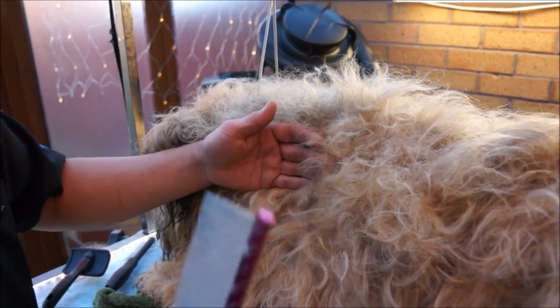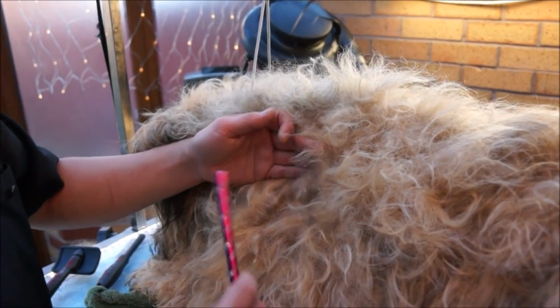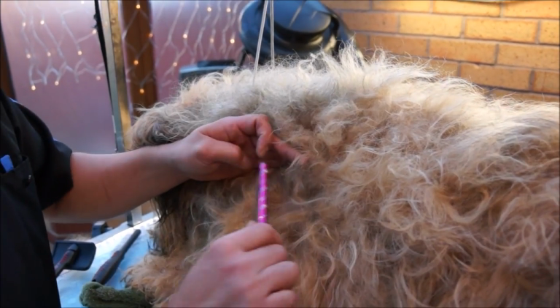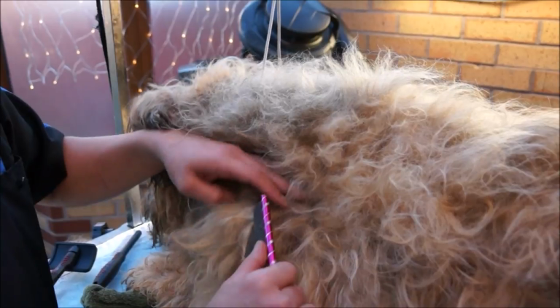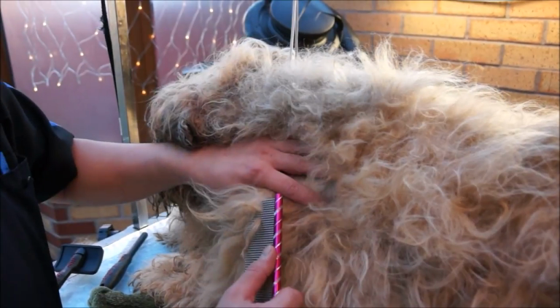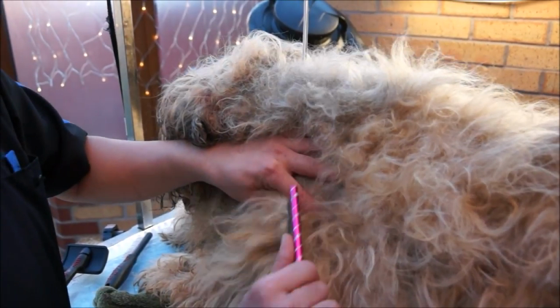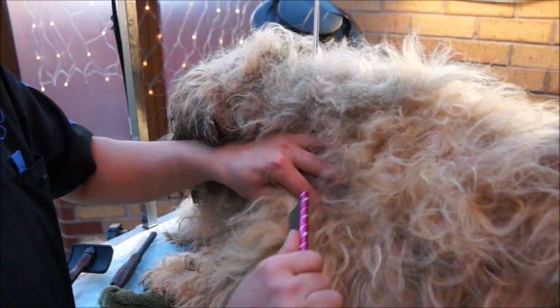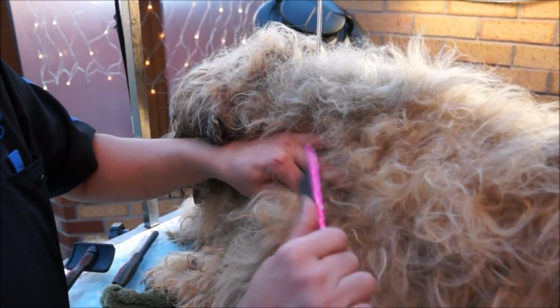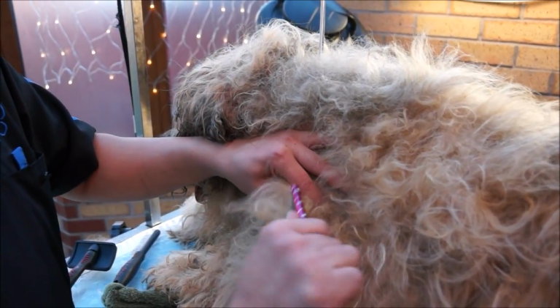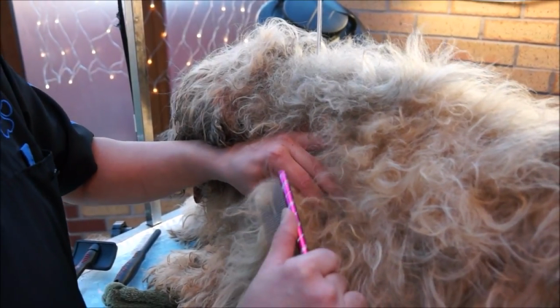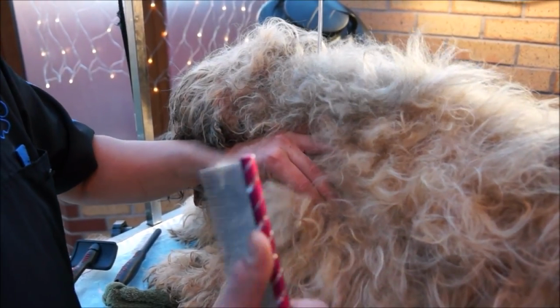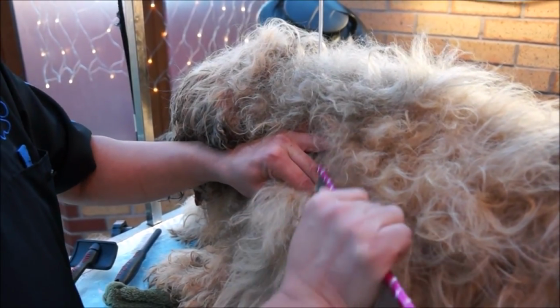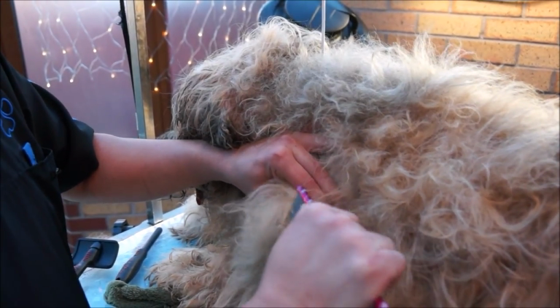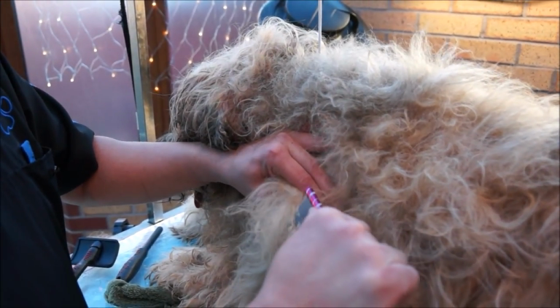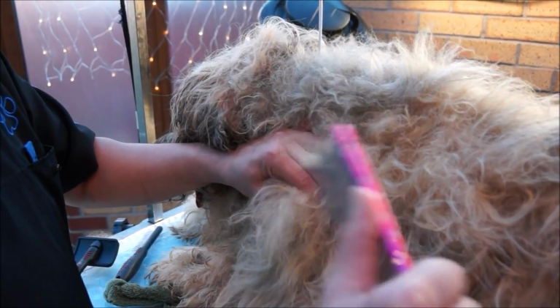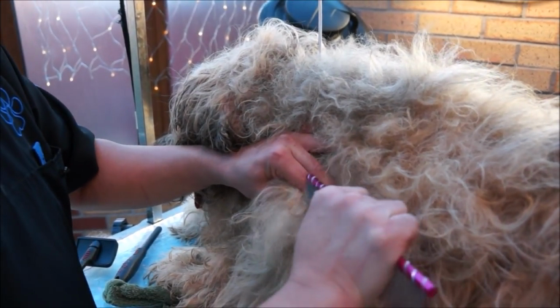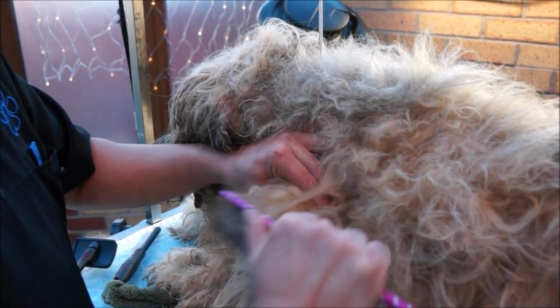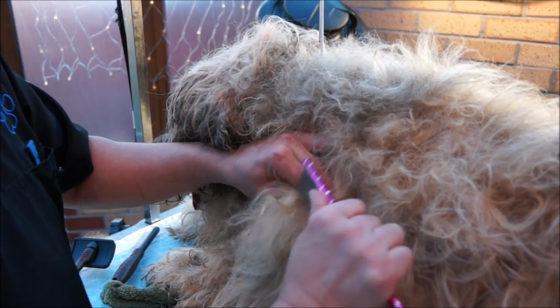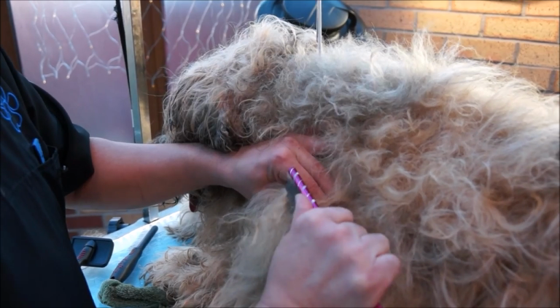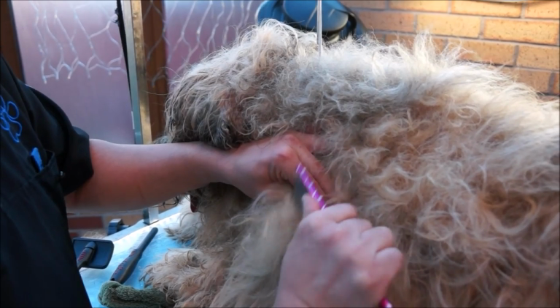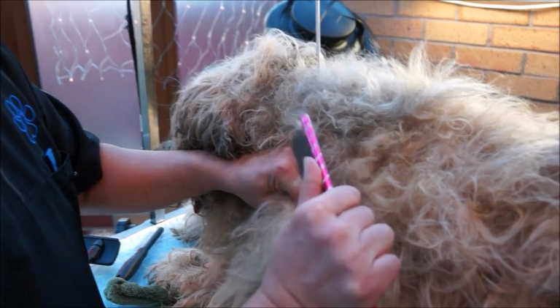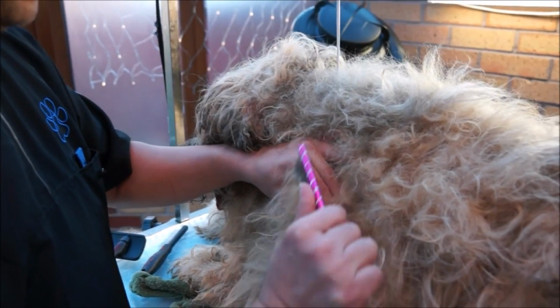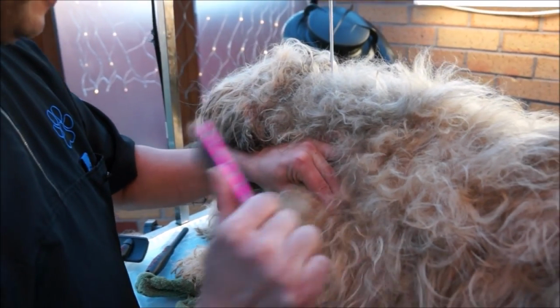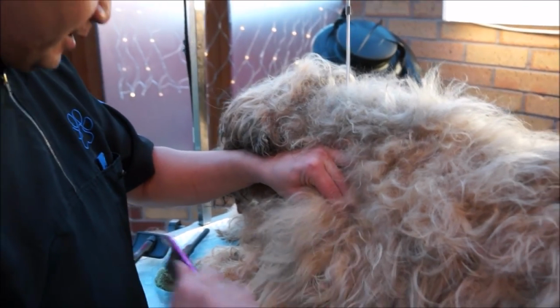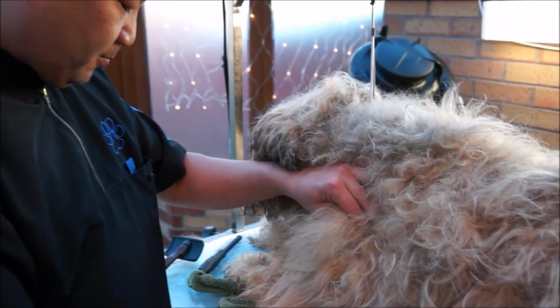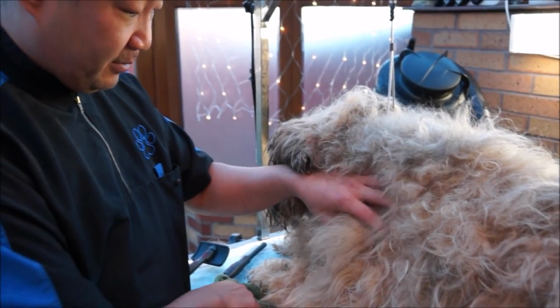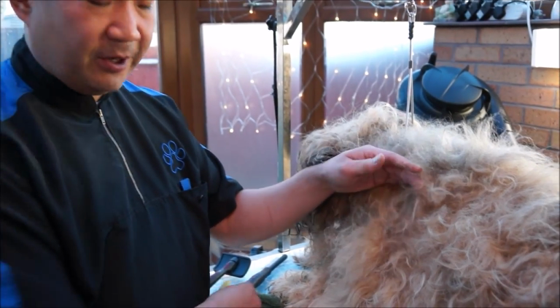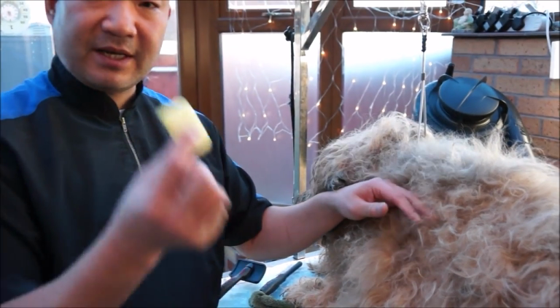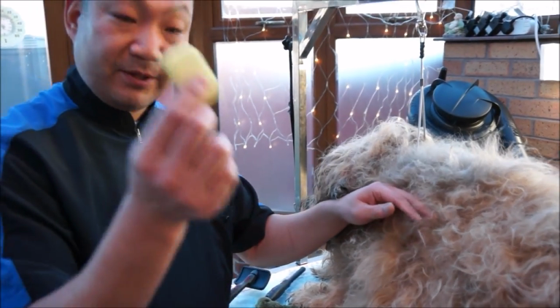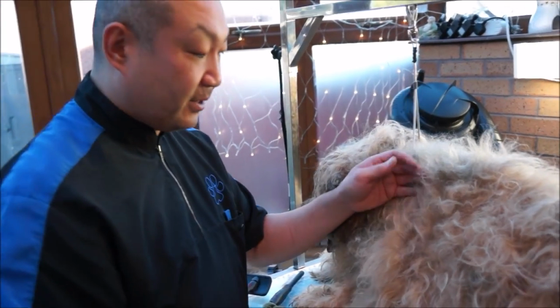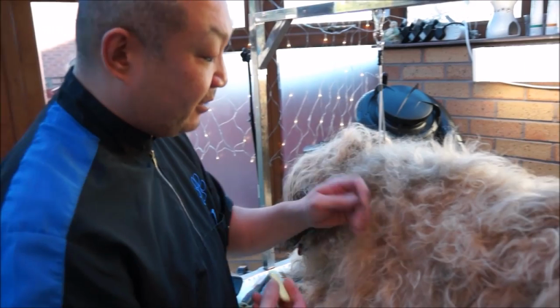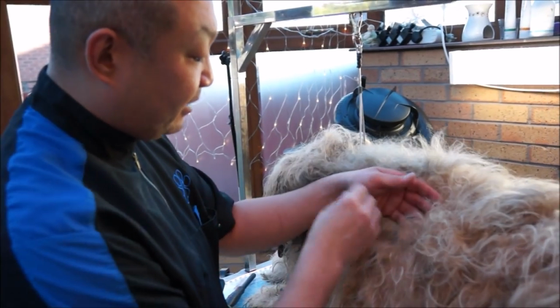So first of all, with my comb, you can see that that's going to take quite a lot of pressure to pull out, which is not going to be very comfortable for Honey. So what I'm going to show you is how we use the soap to get rid of that.